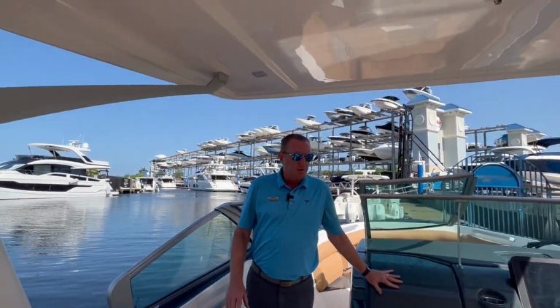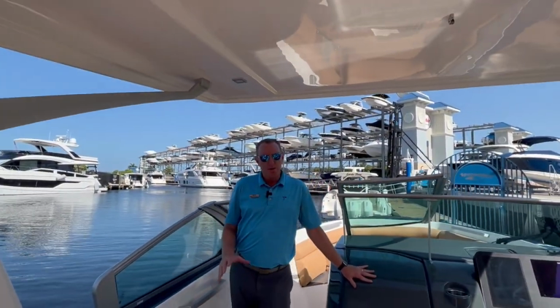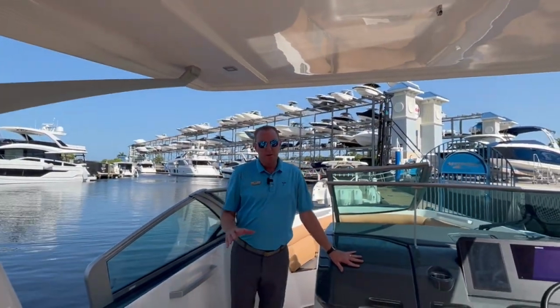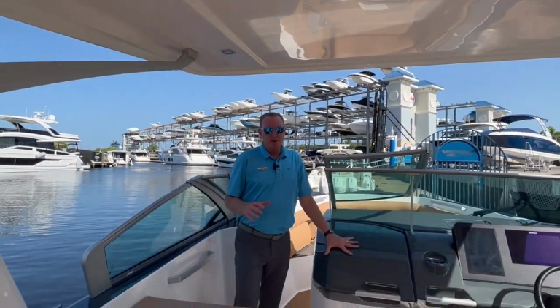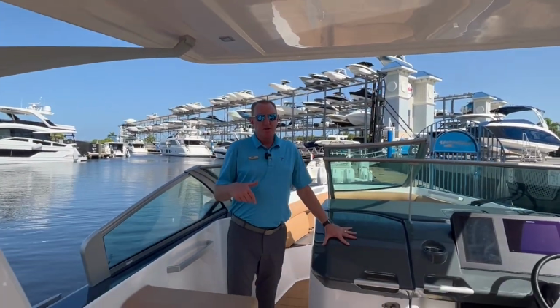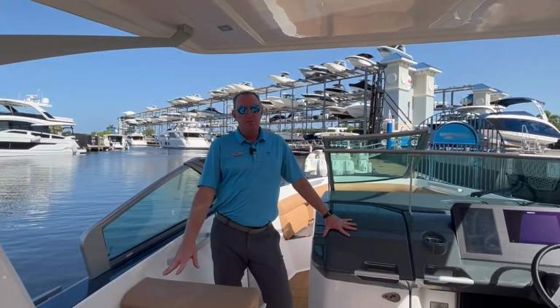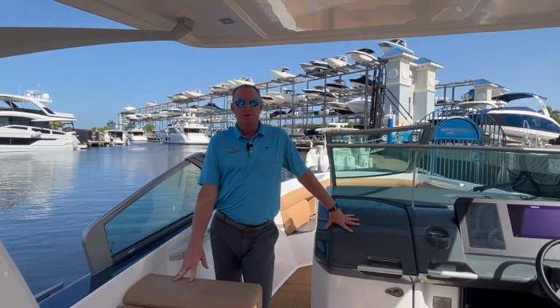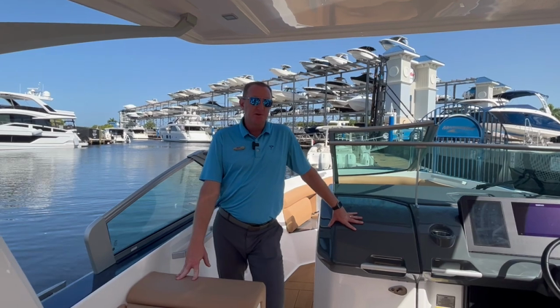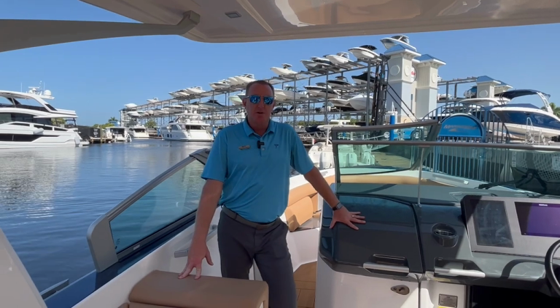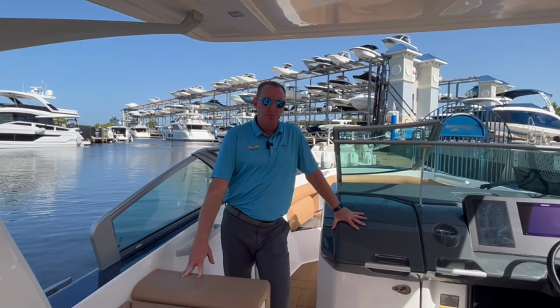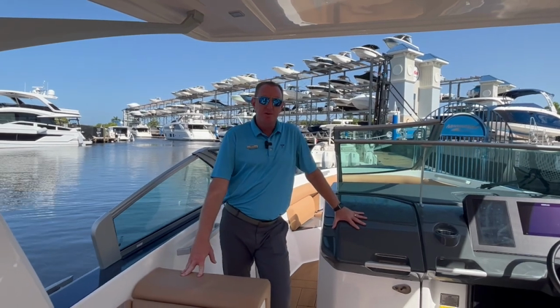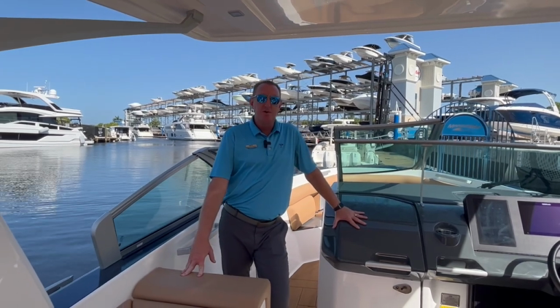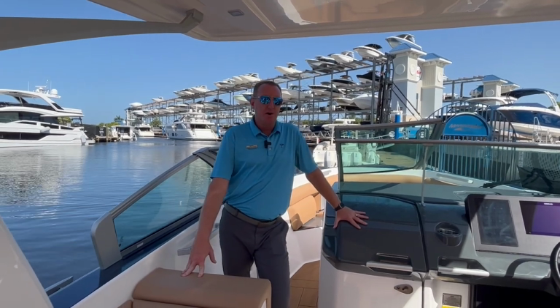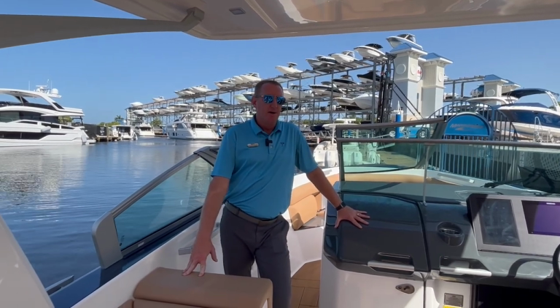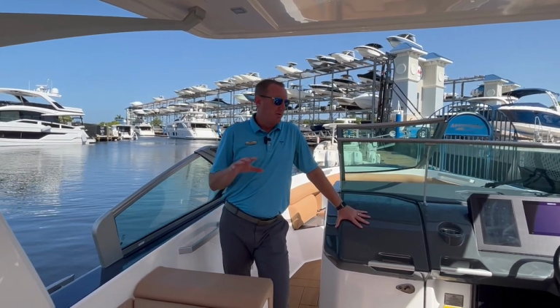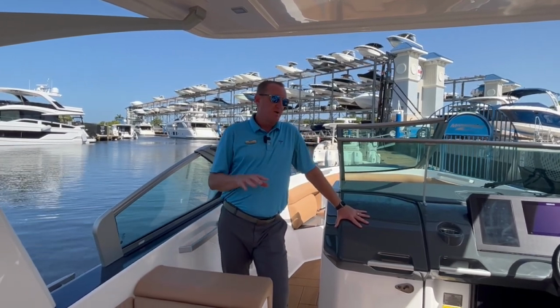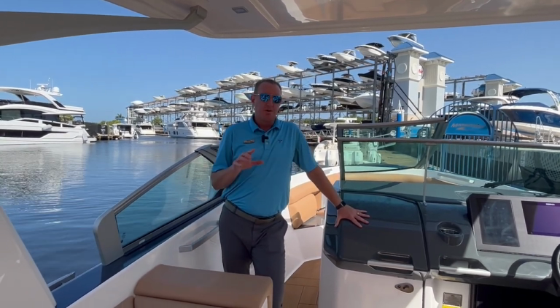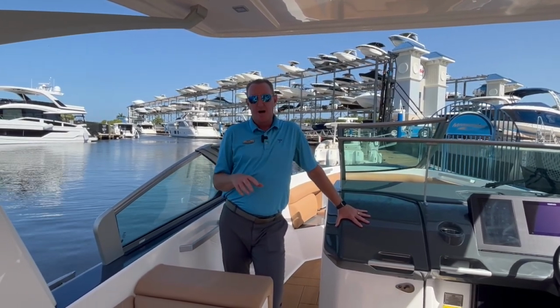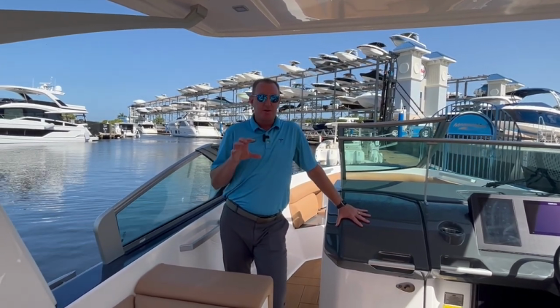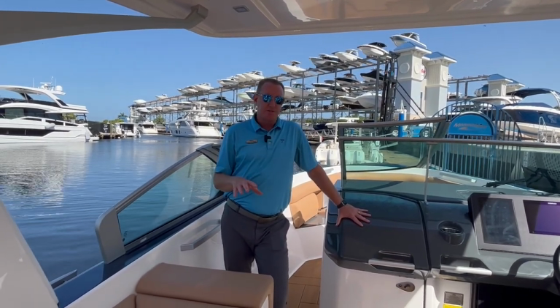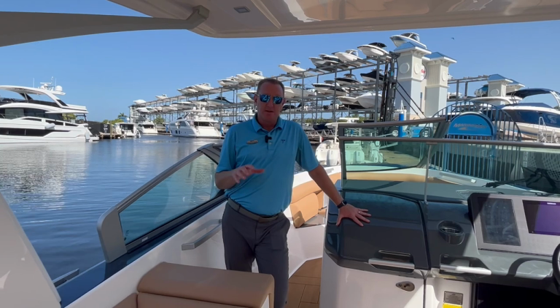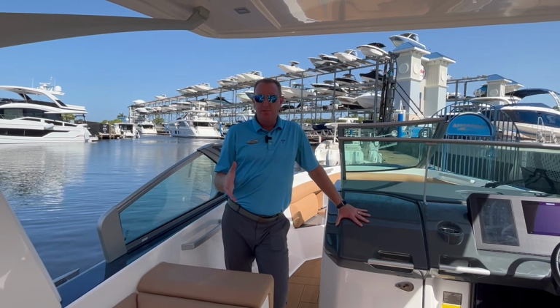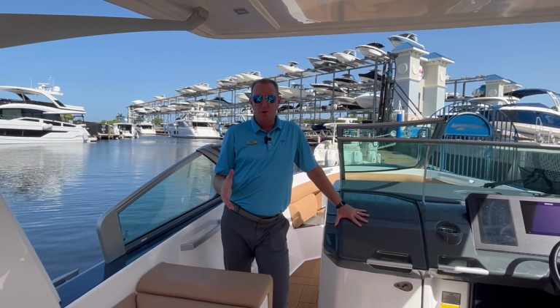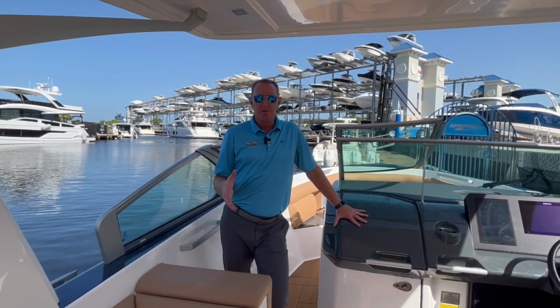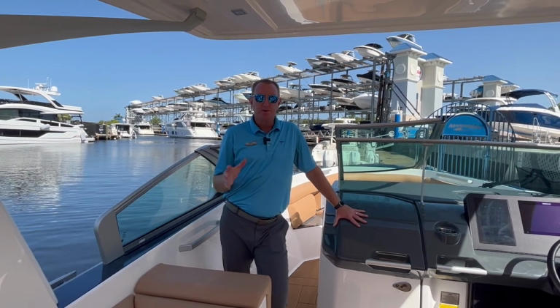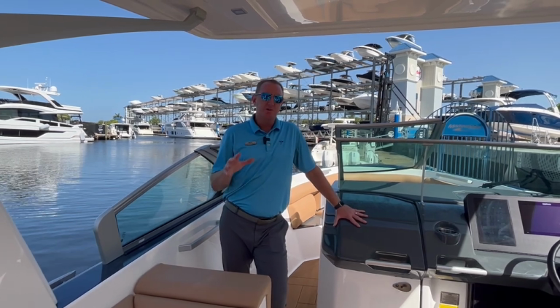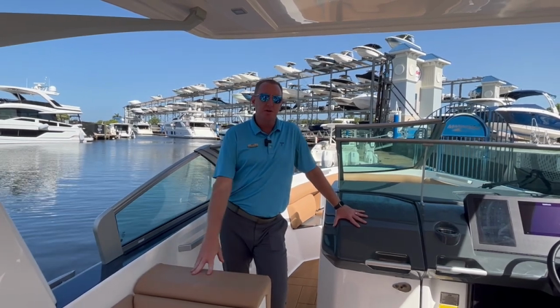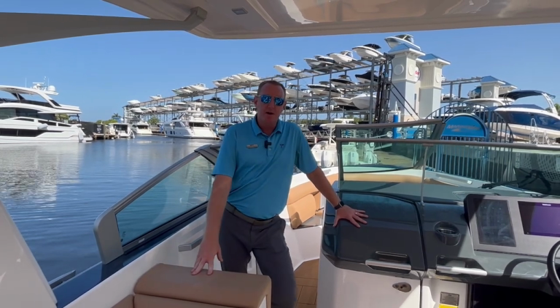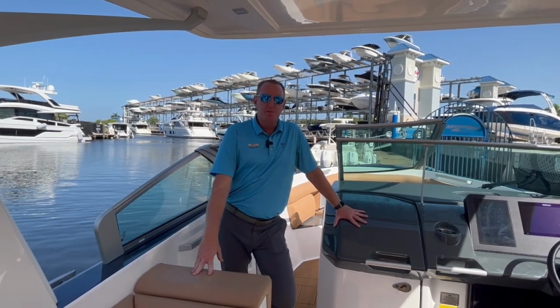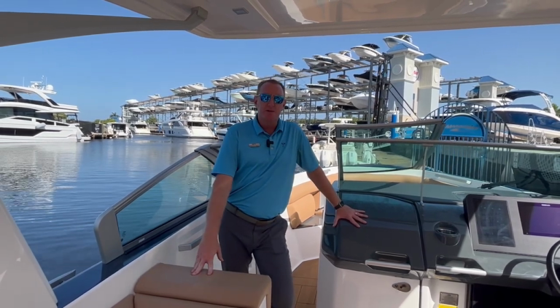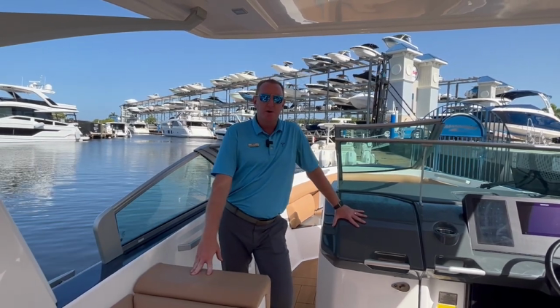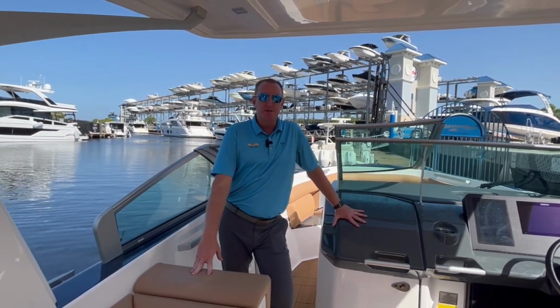I'm Brendan Bailey with MarineMax here in Fort Myers, Florida. Give us a call and jump aboard this 32 Aviara — I think you'll be impressed with not only the ride, but also the styling and the build quality of the boat. So give us a call here at MarineMax in Fort Myers, and thanks for watching.